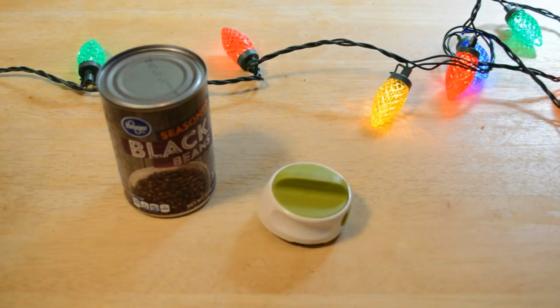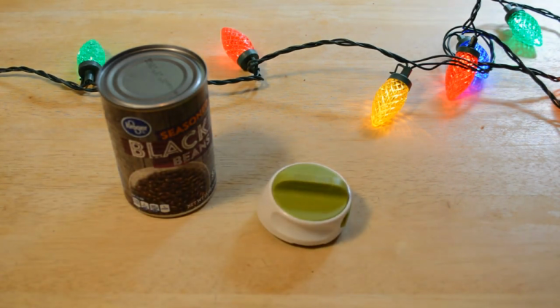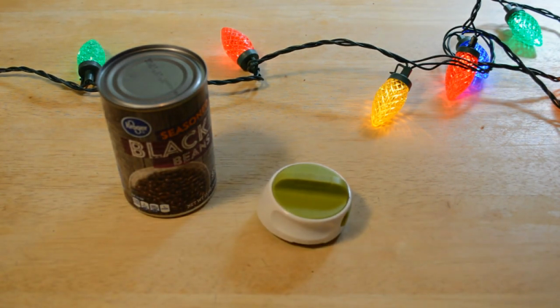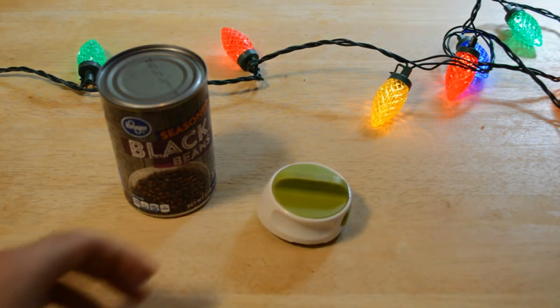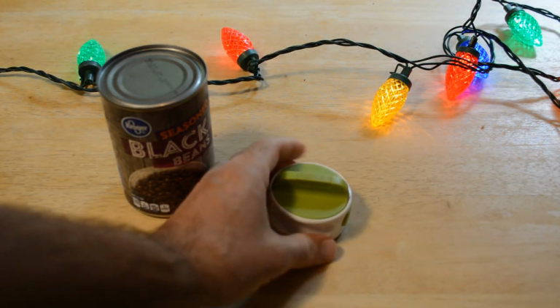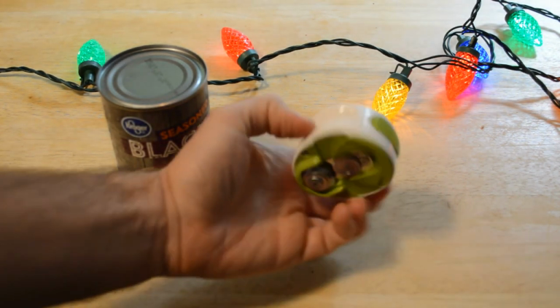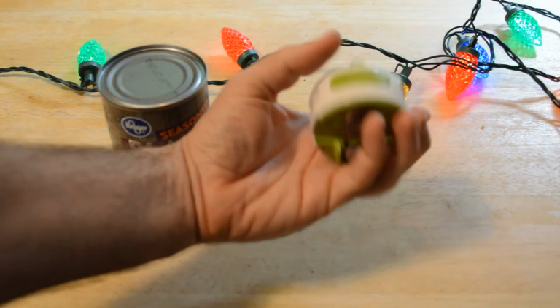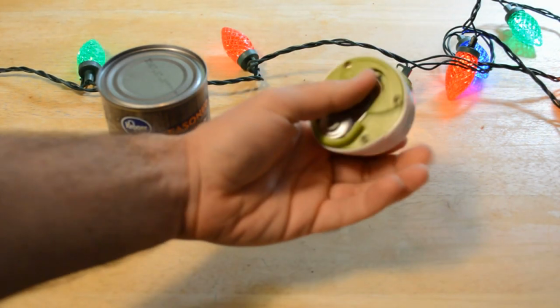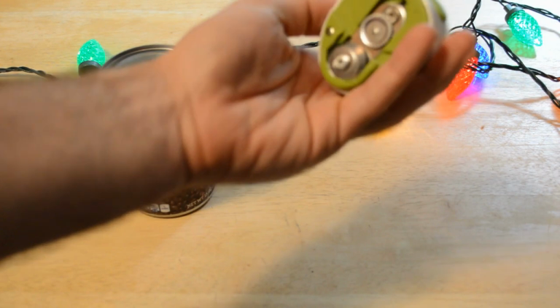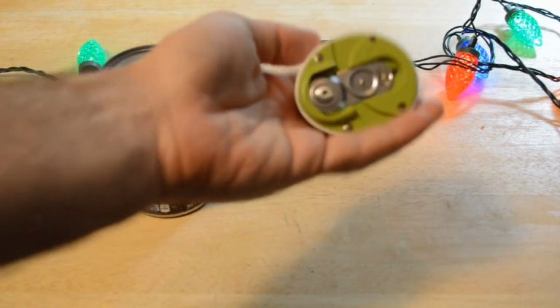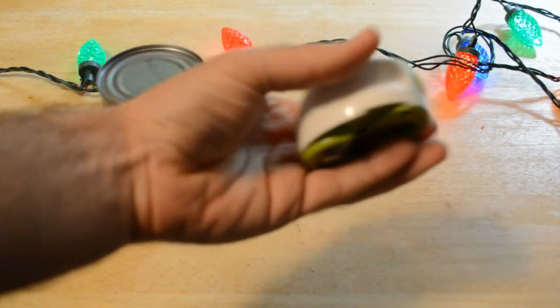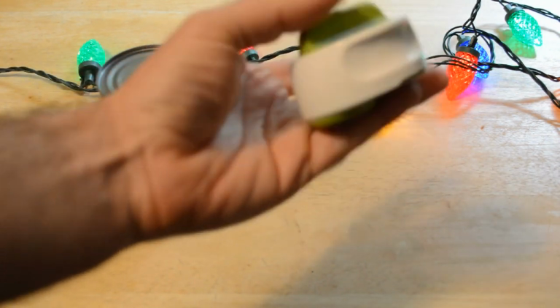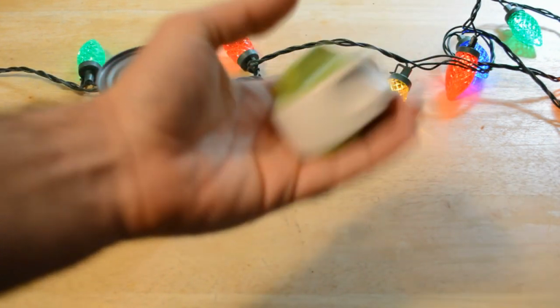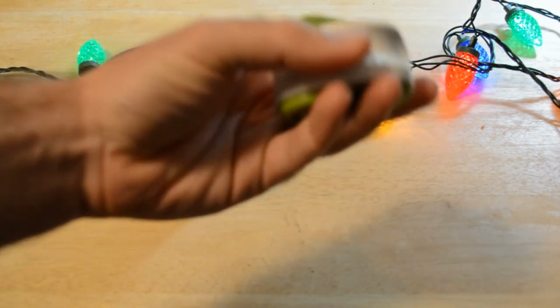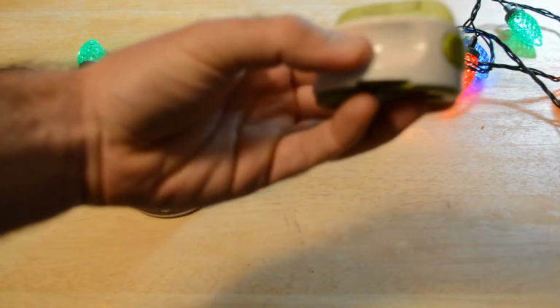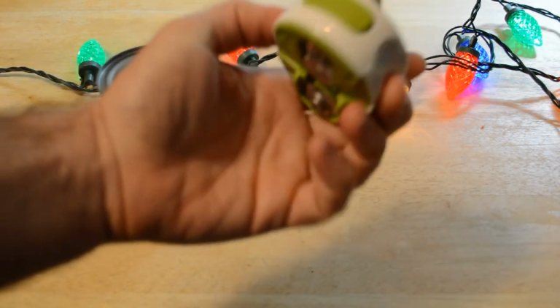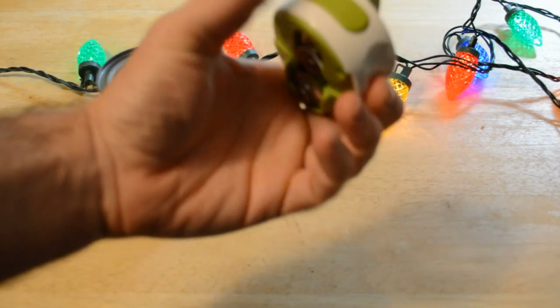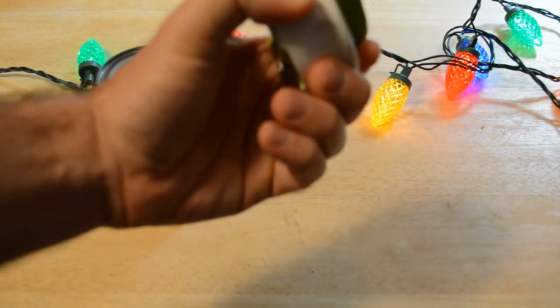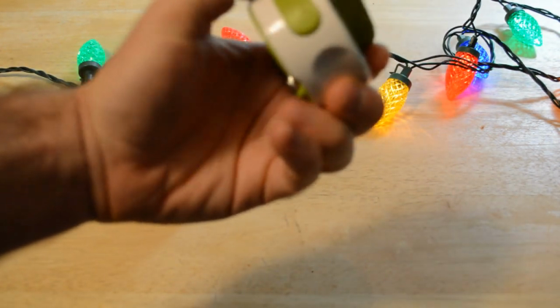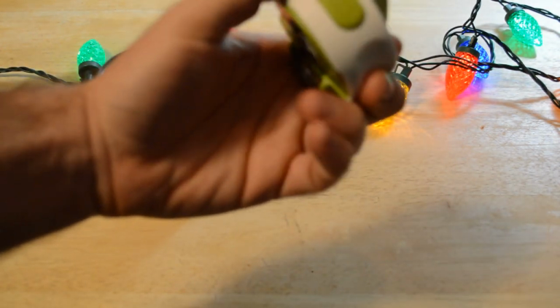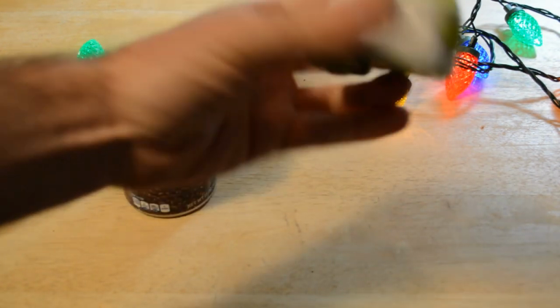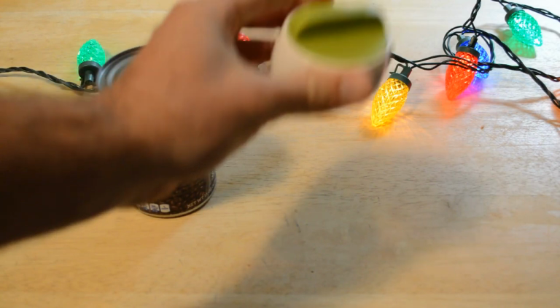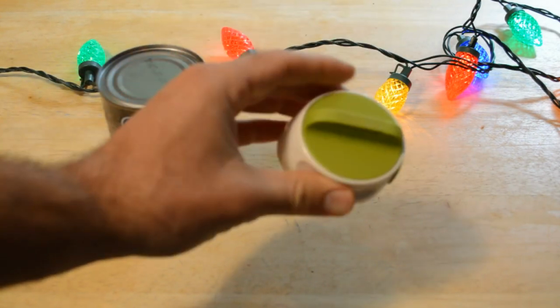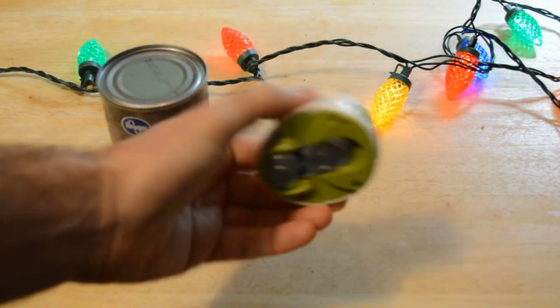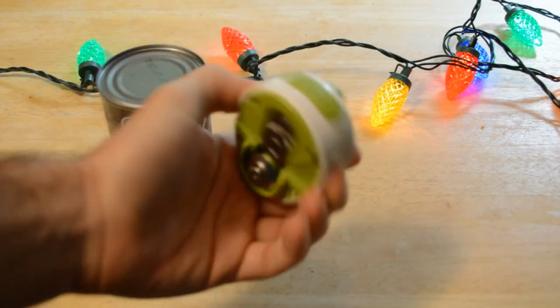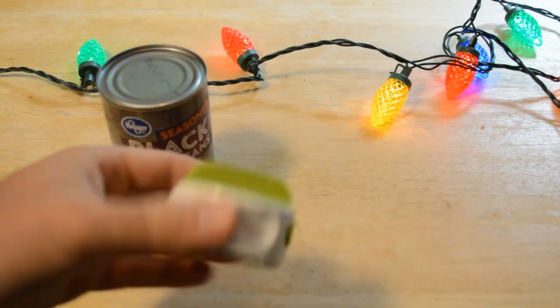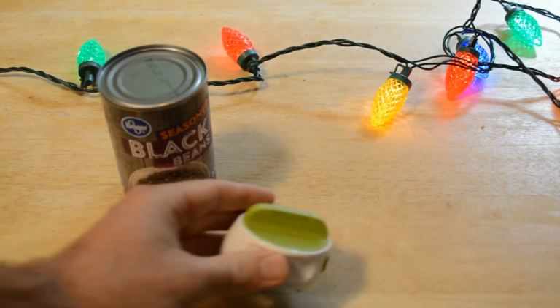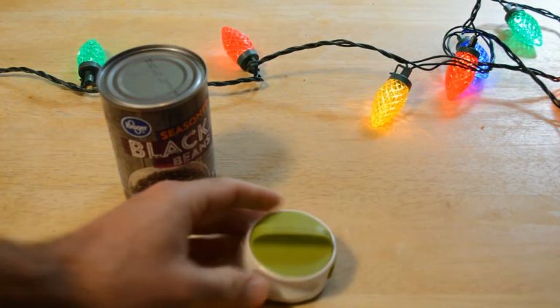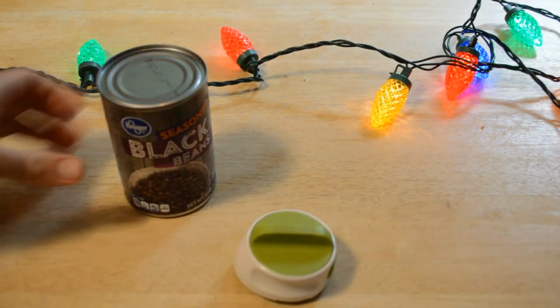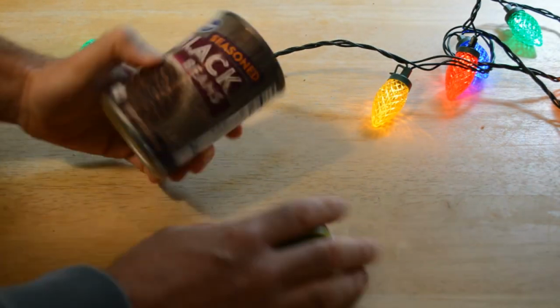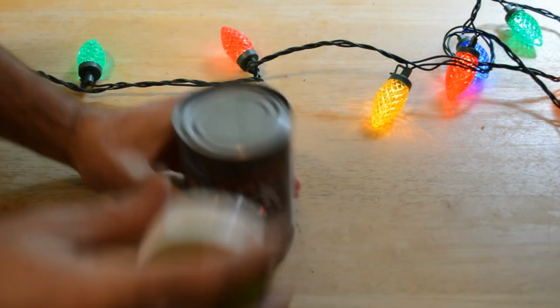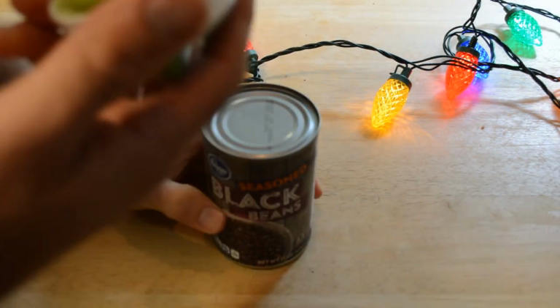This is one of the more interesting can openers I've reviewed on this channel. From the looks of it, it has some weight to it, nice plastic, nice feel. Looks pretty well made — but let's see if it actually works on this can of black beans. Here we go.